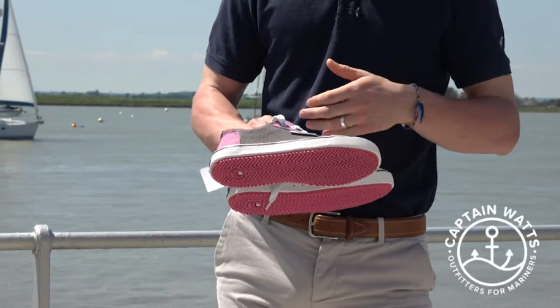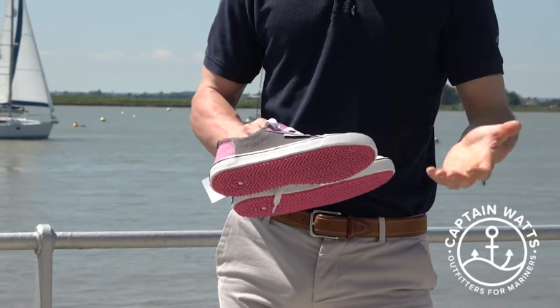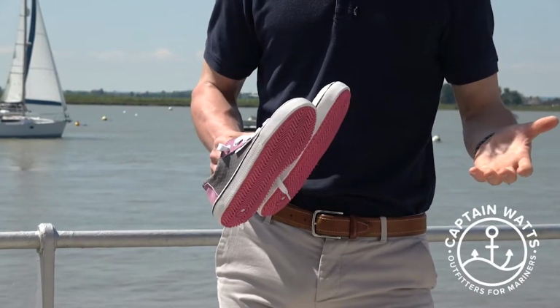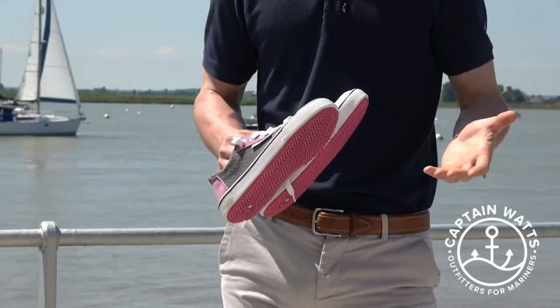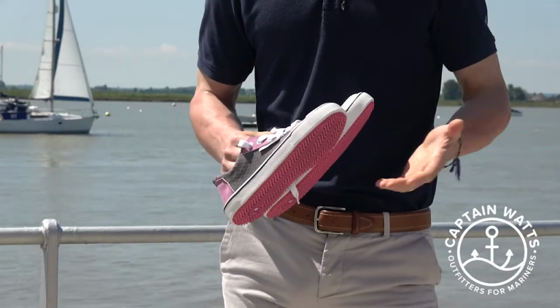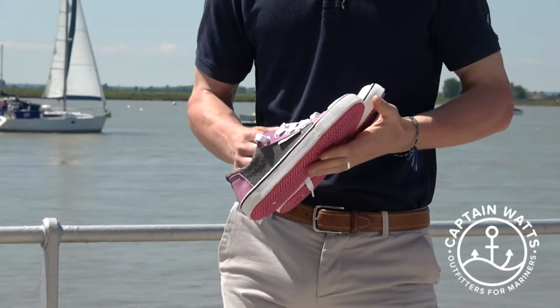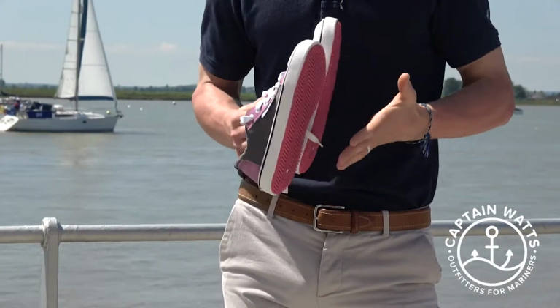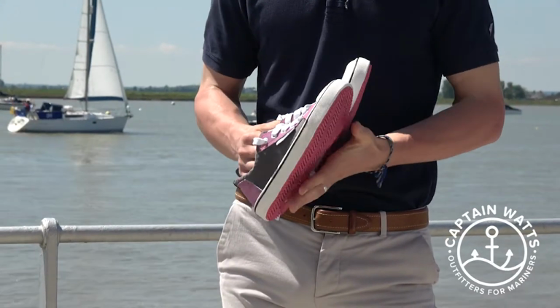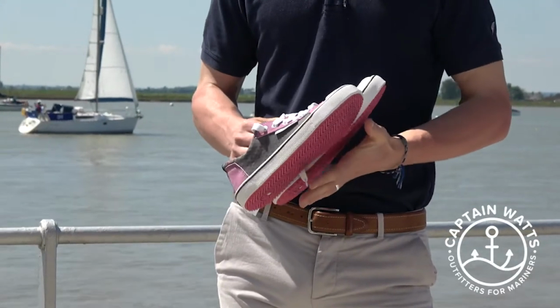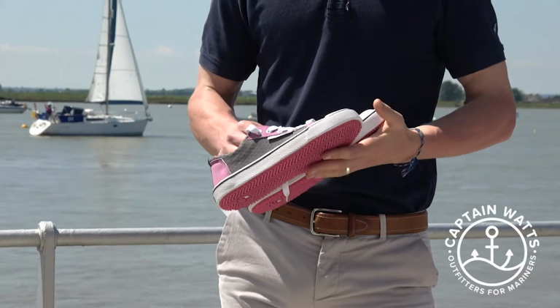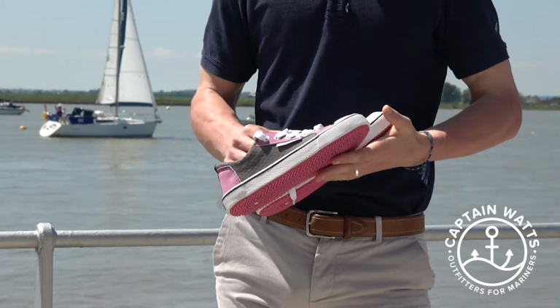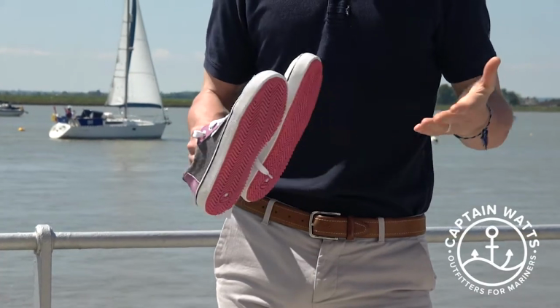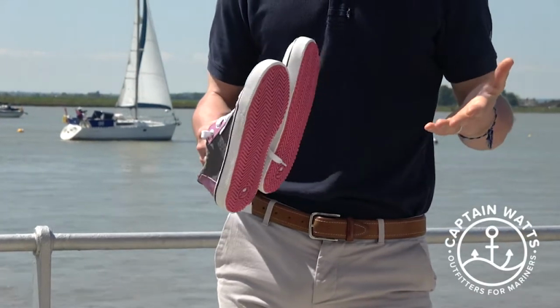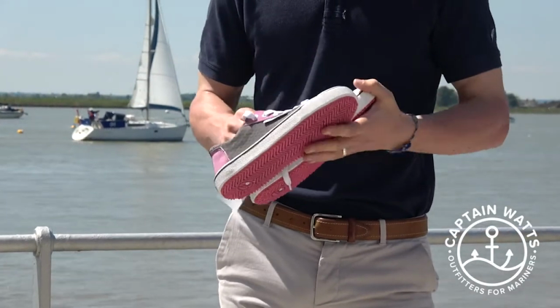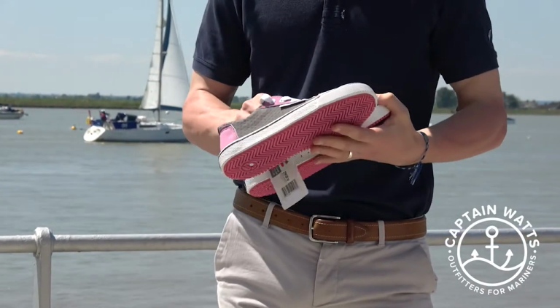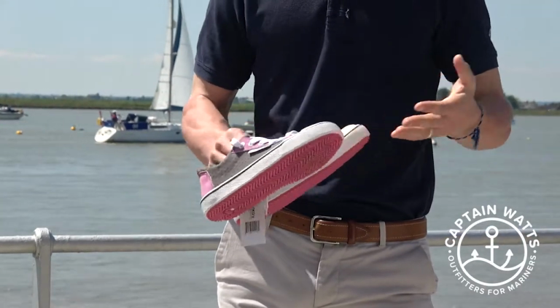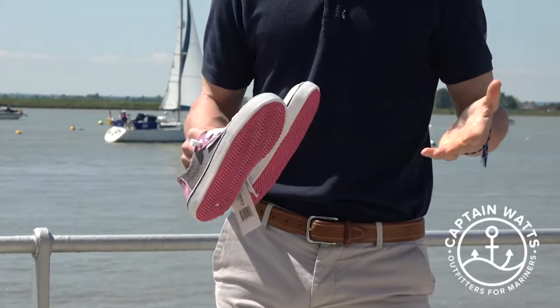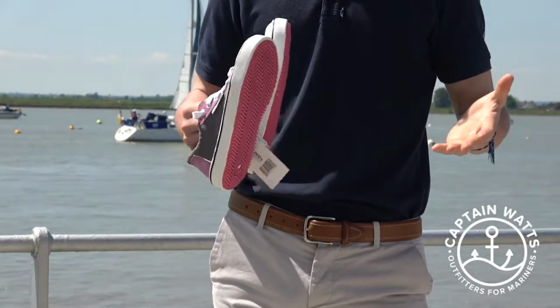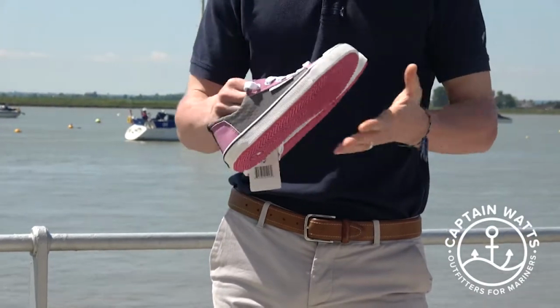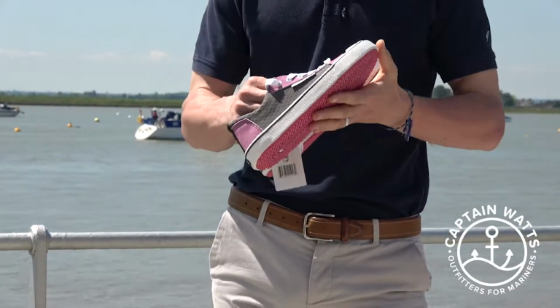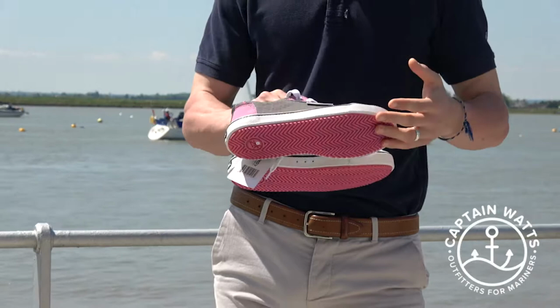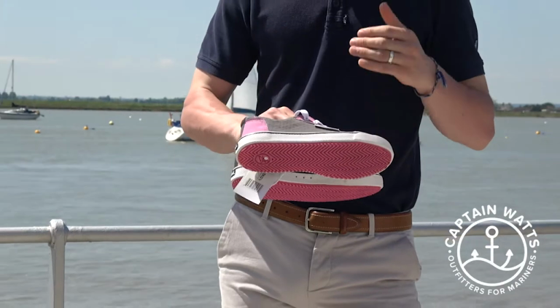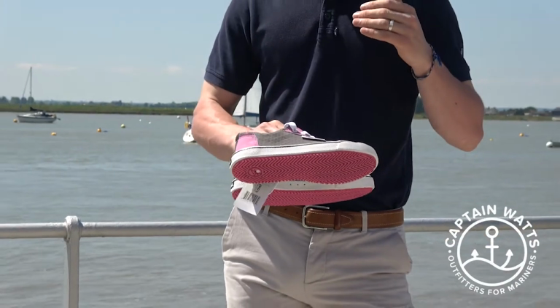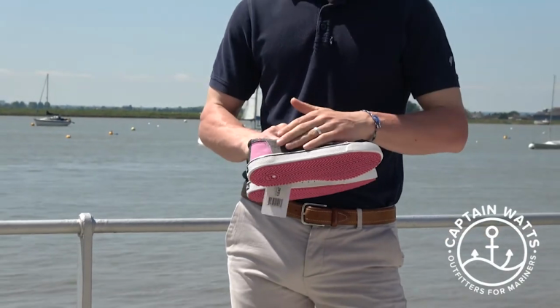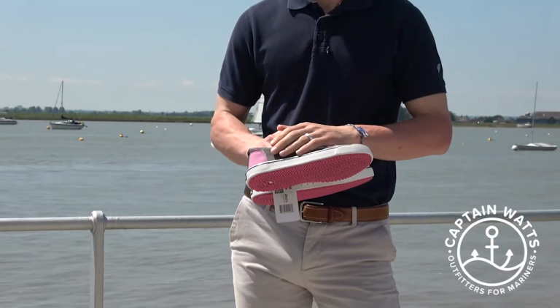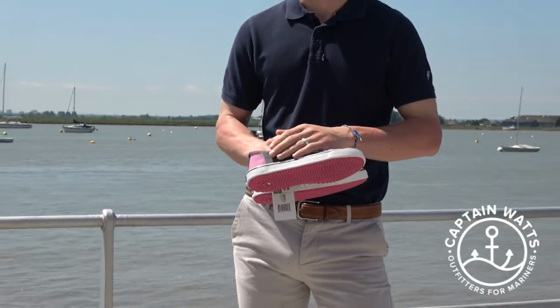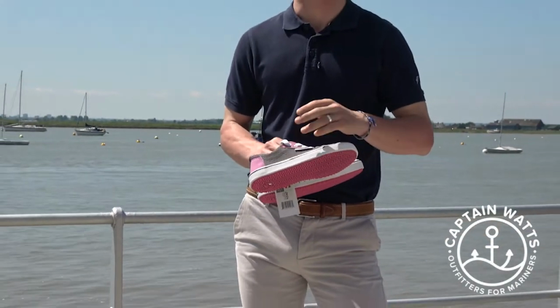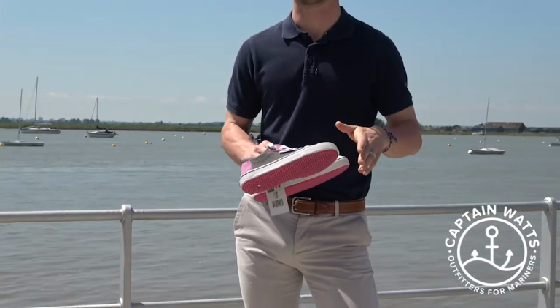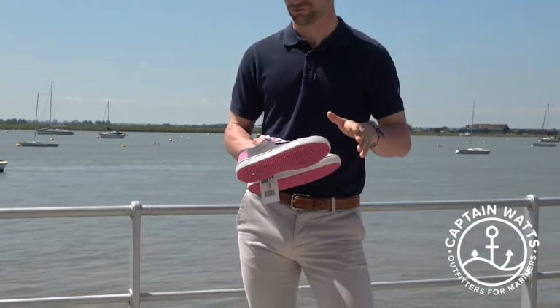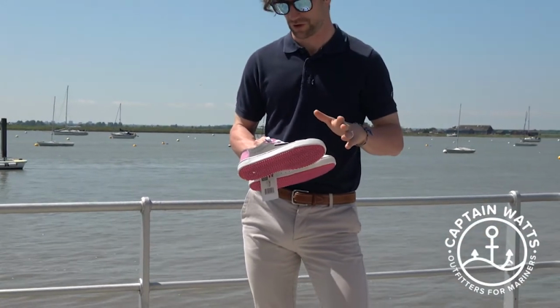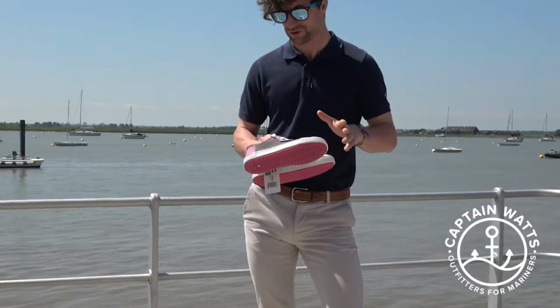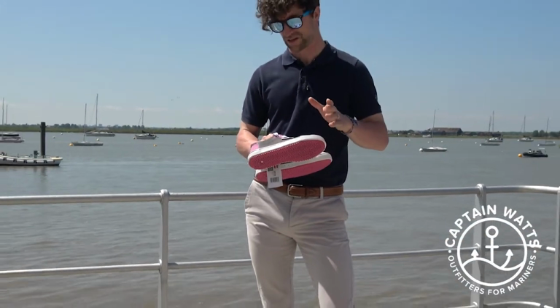The one issue with neoprene is it doesn't breathe, so traditionally you'd worry you might get sweaty feet. The way we've got around that is a two-fold approach.